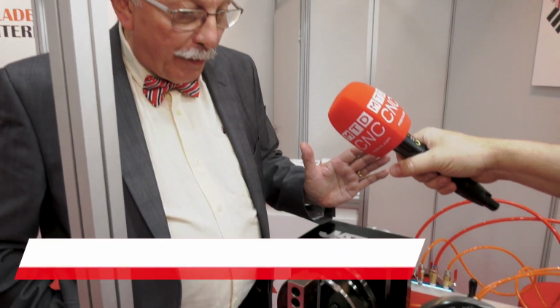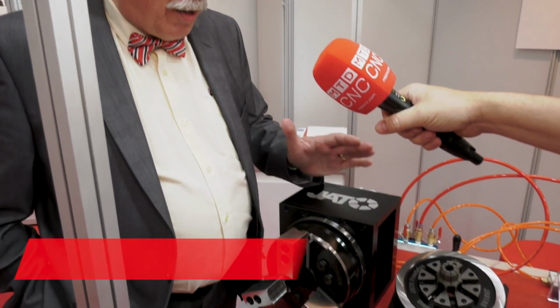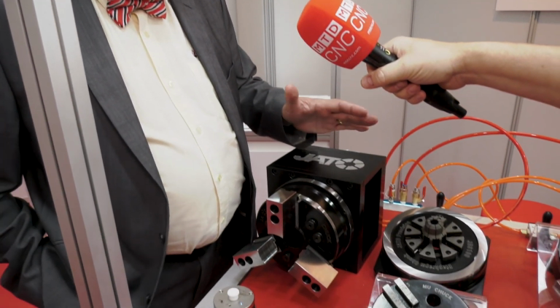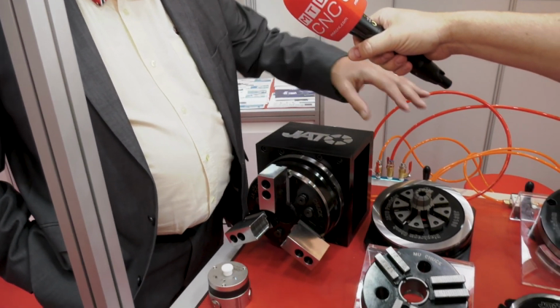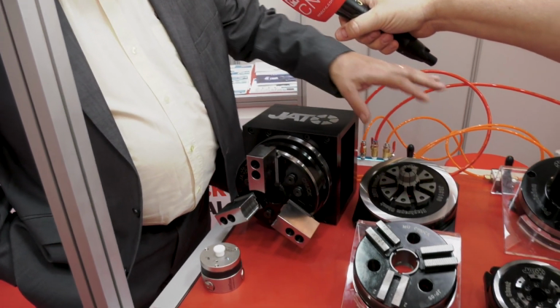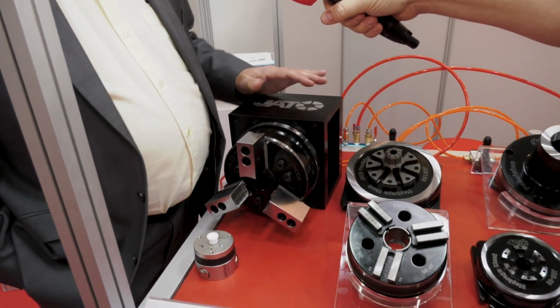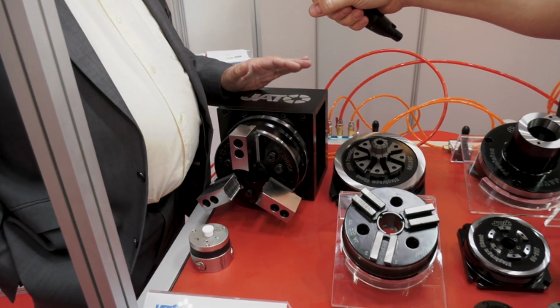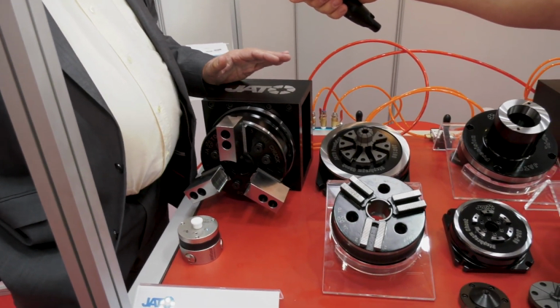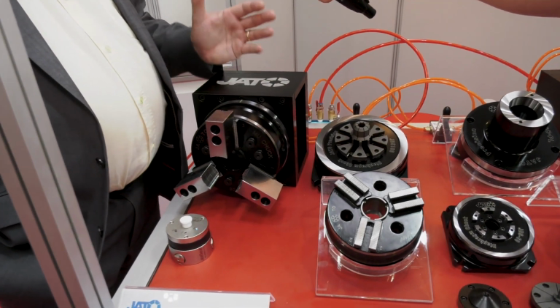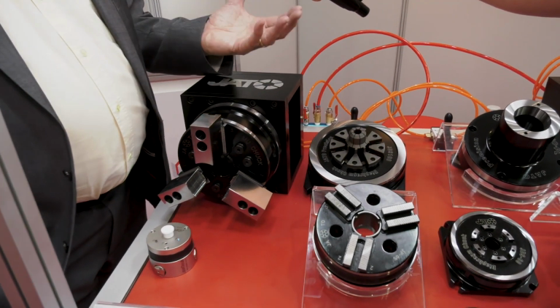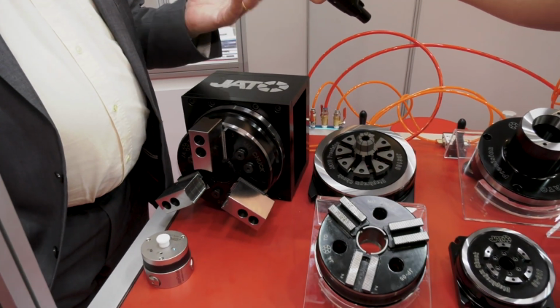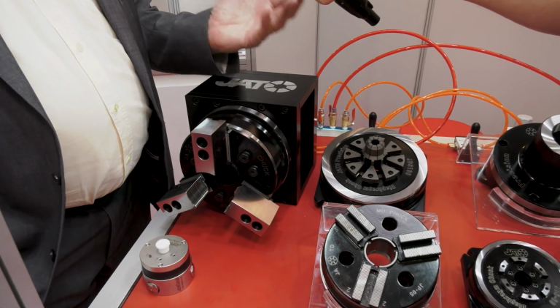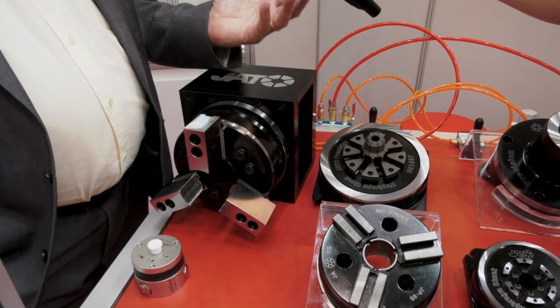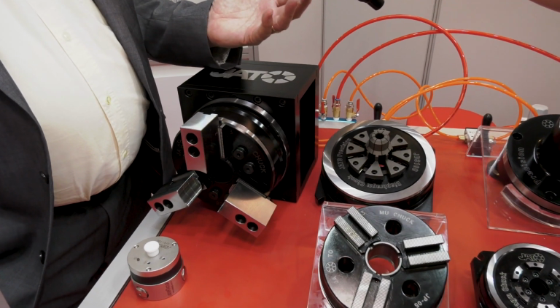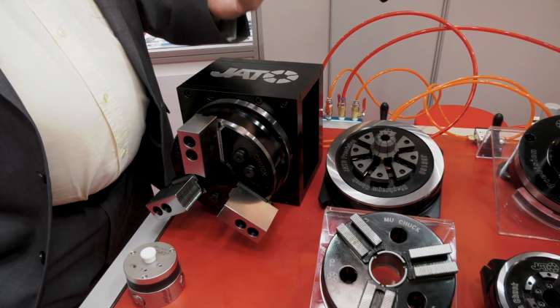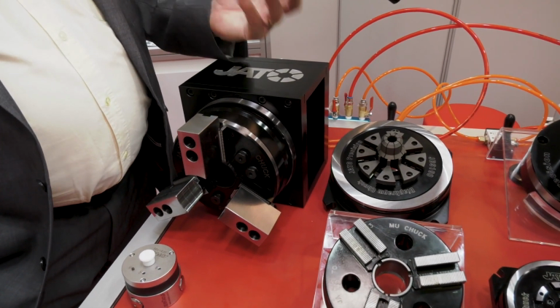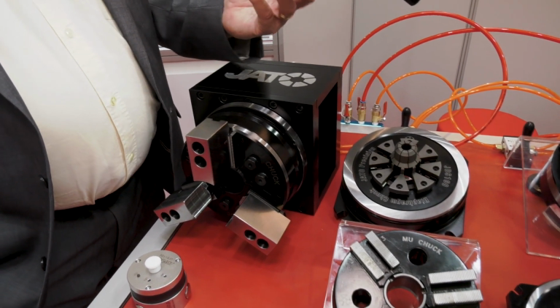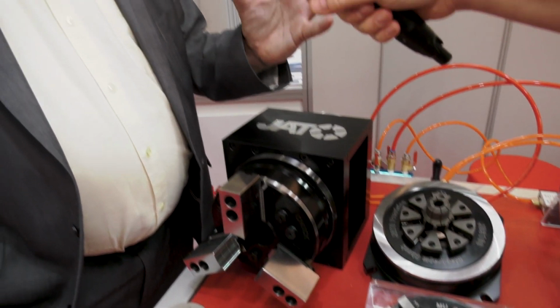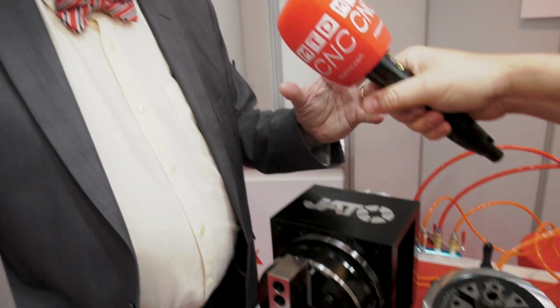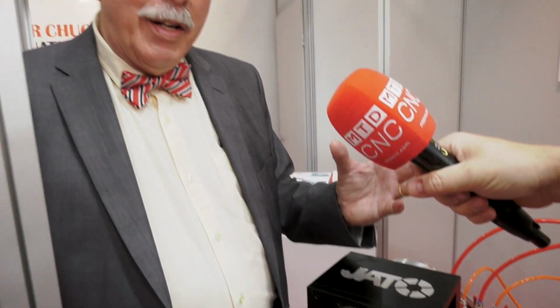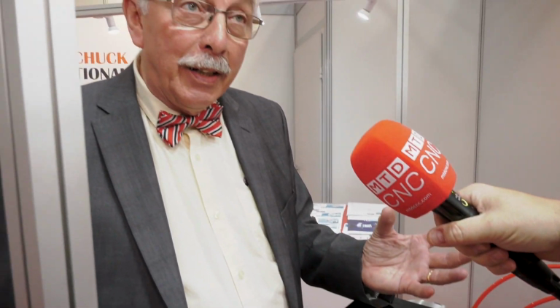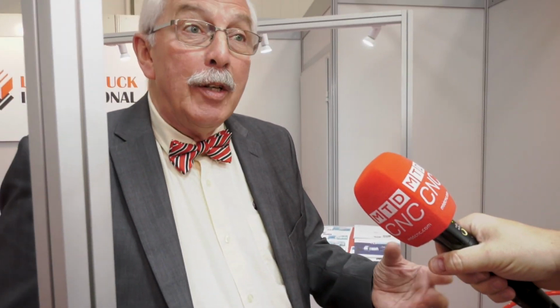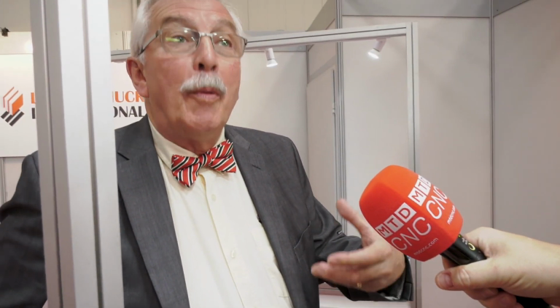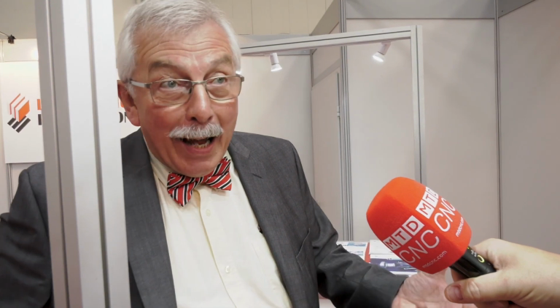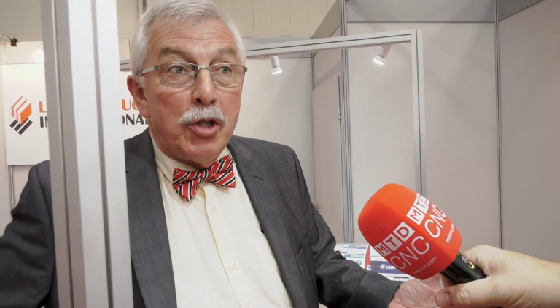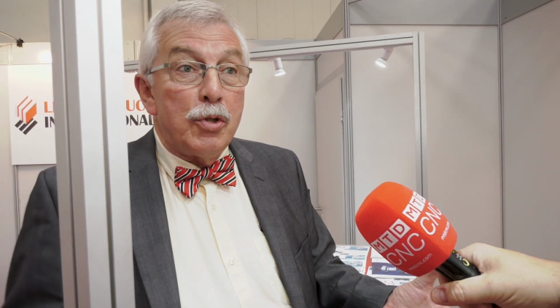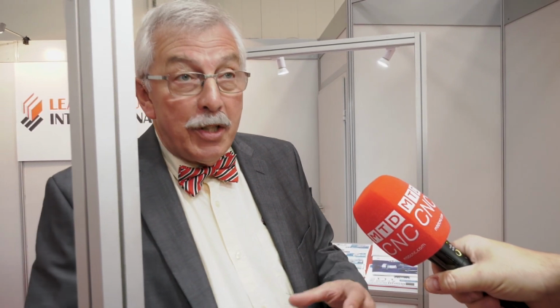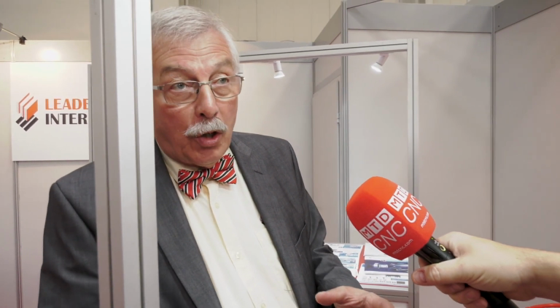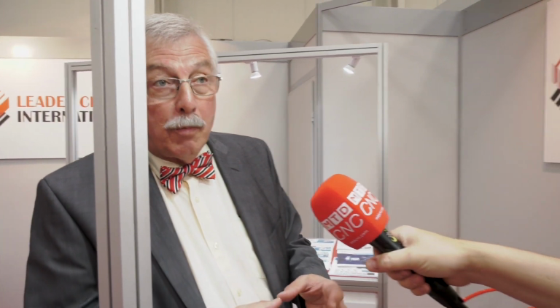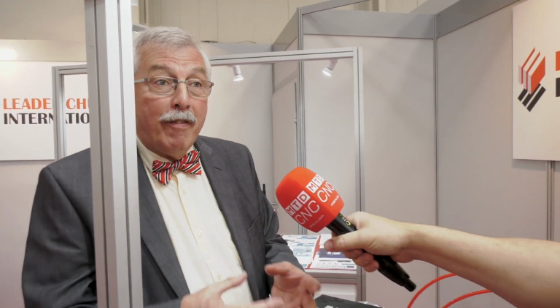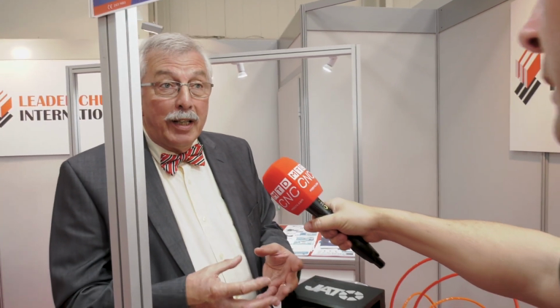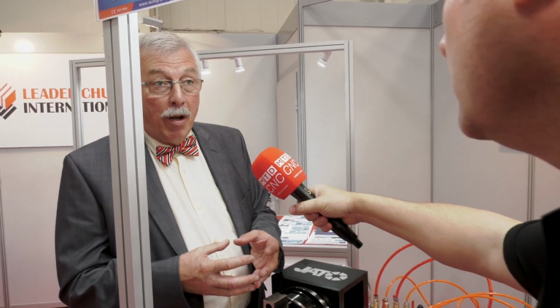They are operated on the diaphragm system, which makes them extremely precise. Not only precise, but they can be held very, very delicately. So it allows you to use this chuck on some very, very delicate parts.